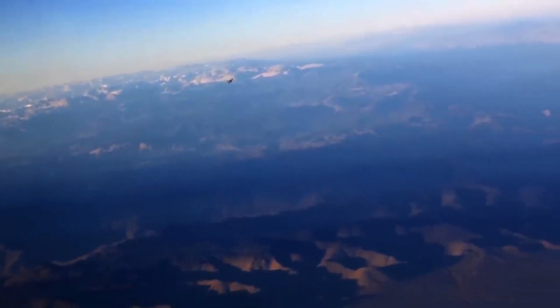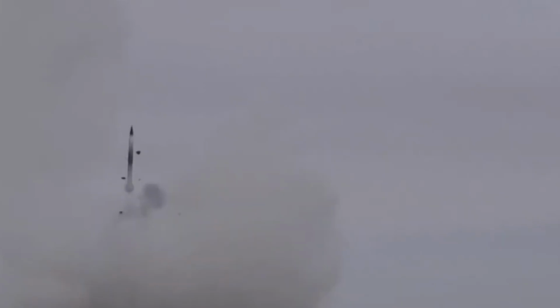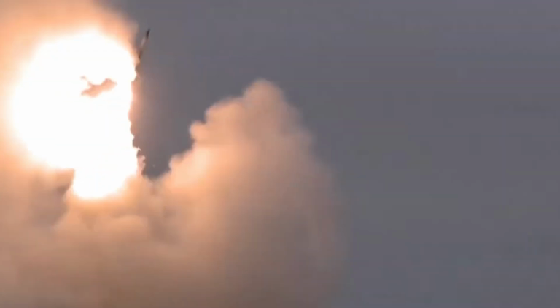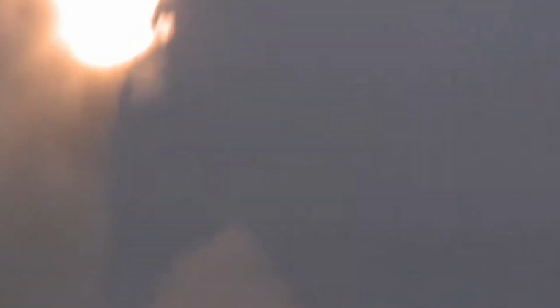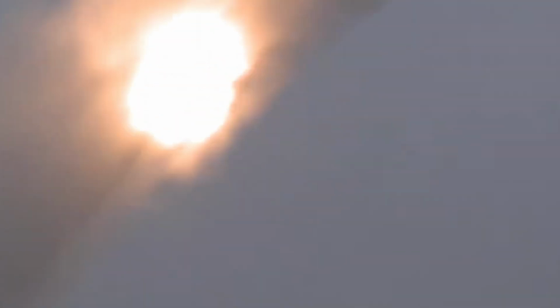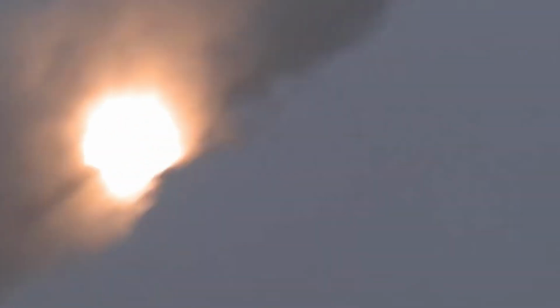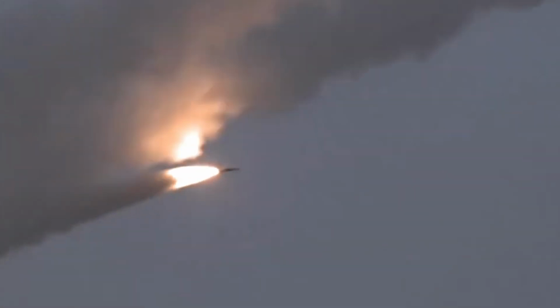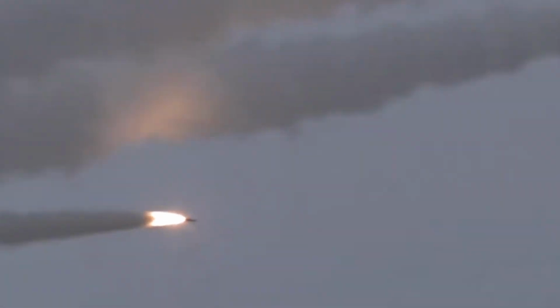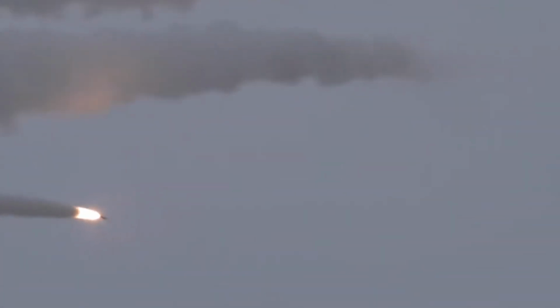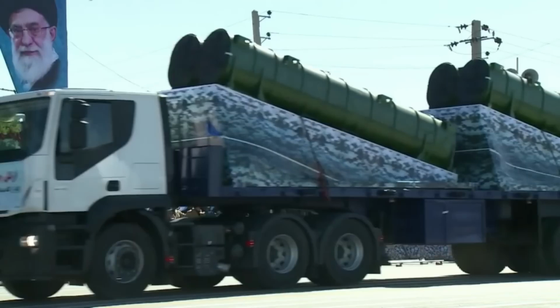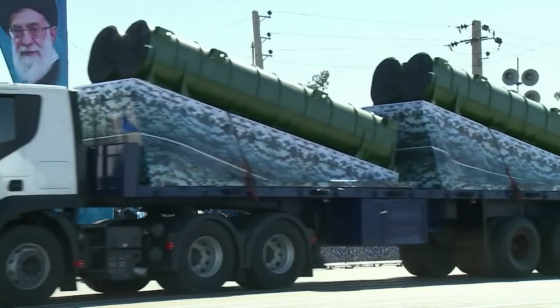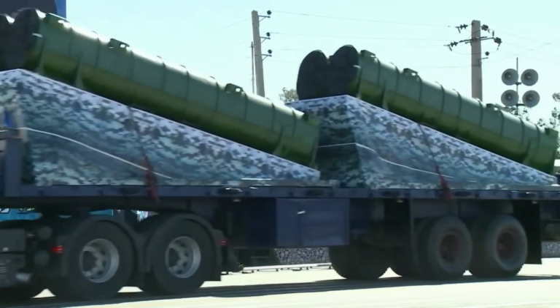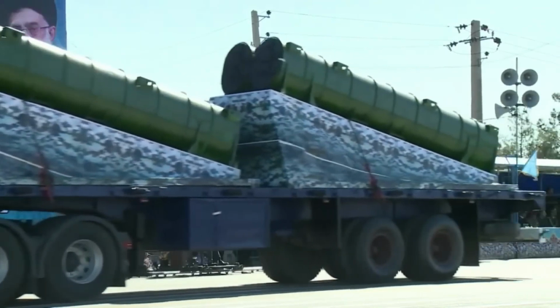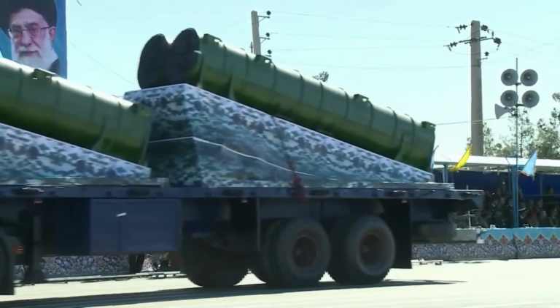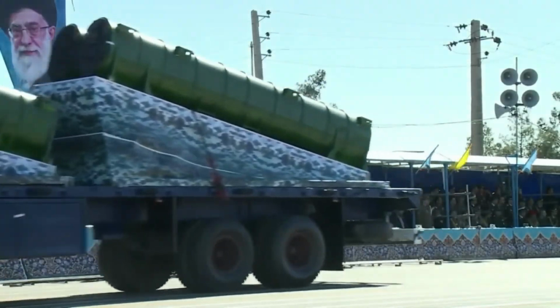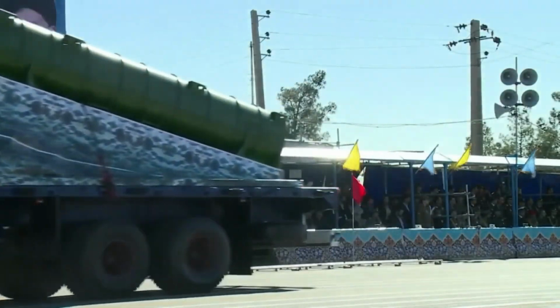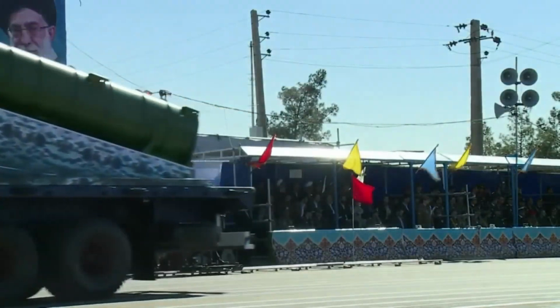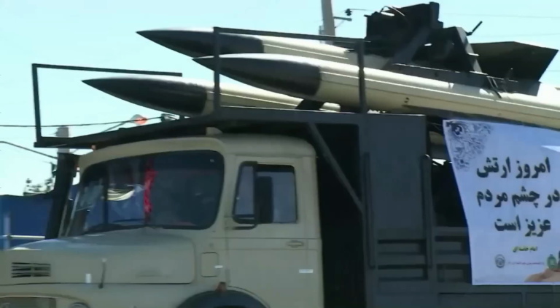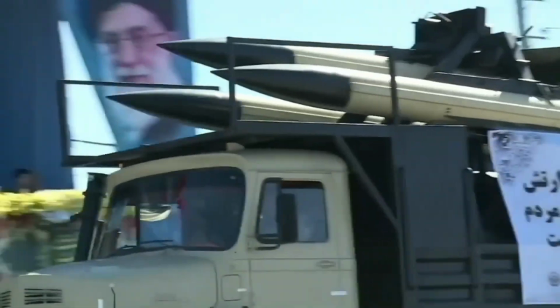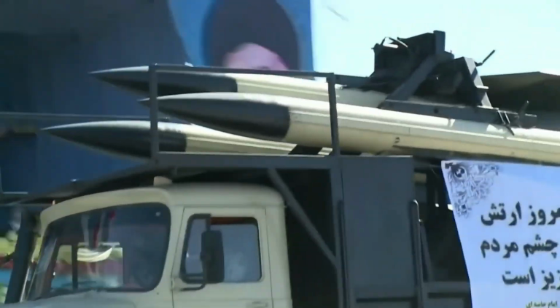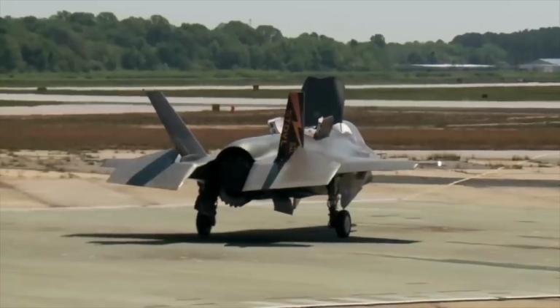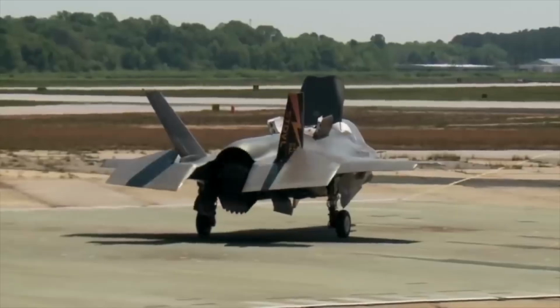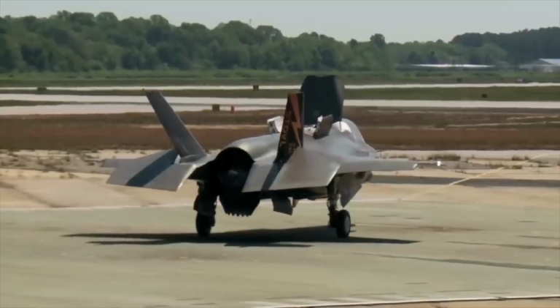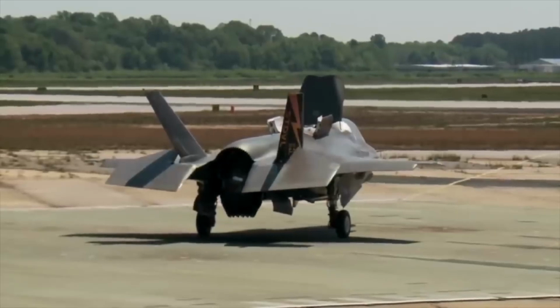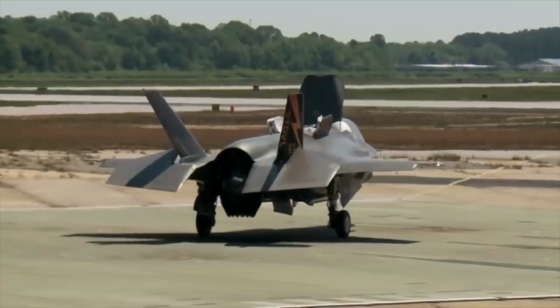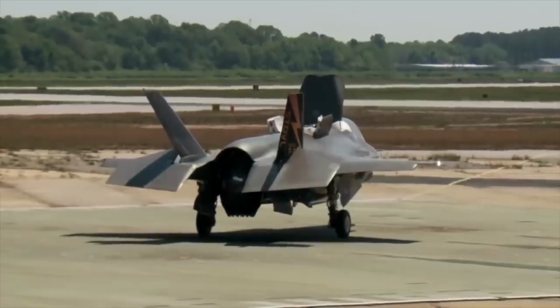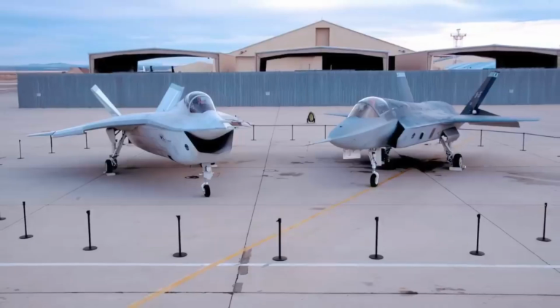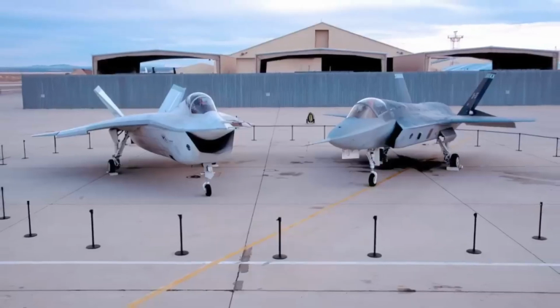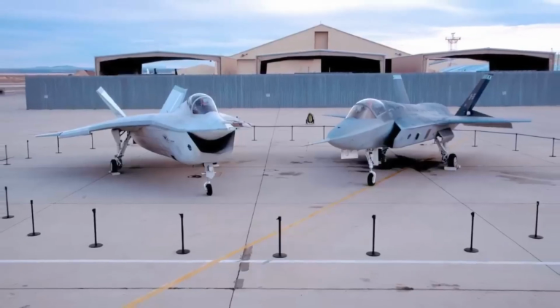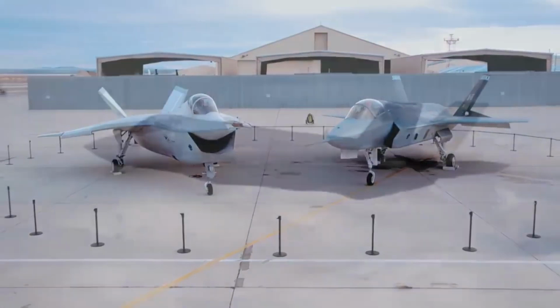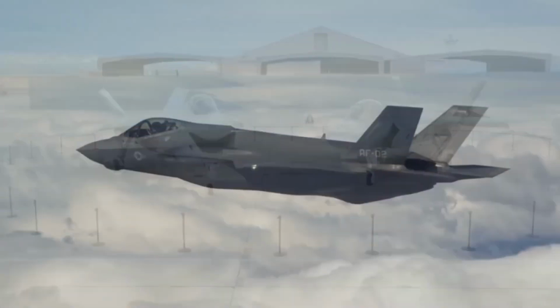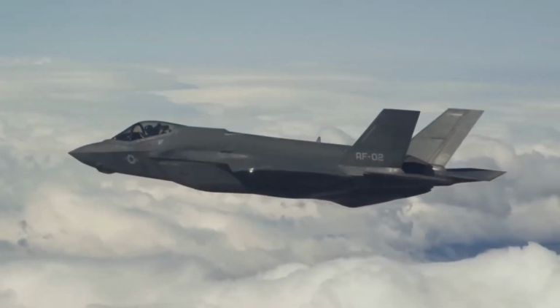Russia's S-300 systems deployed around Tehran. Iranian air defenses specifically configured for Middle Eastern threats. Israel needed their F-35s optimized for enemies America doesn't directly face.